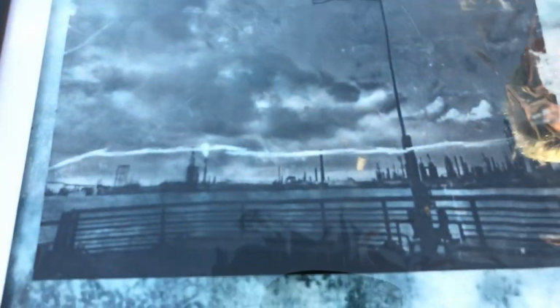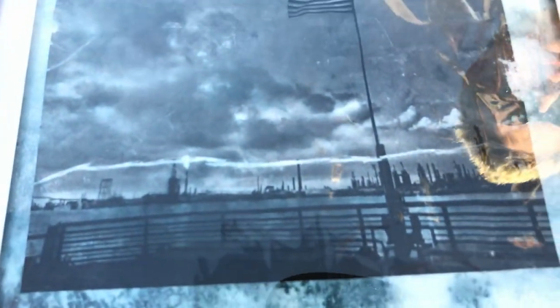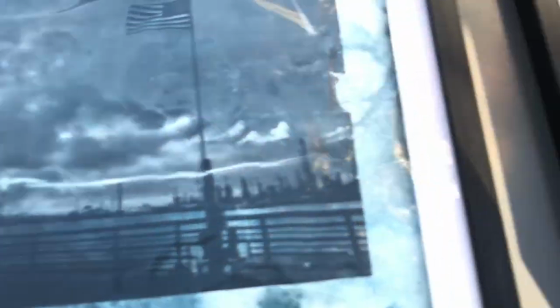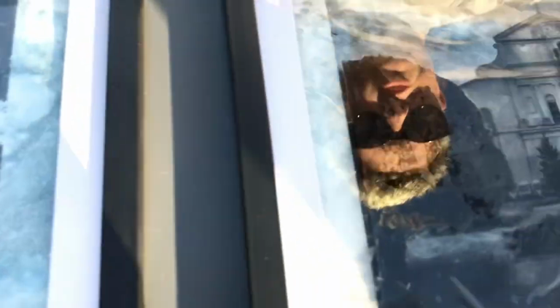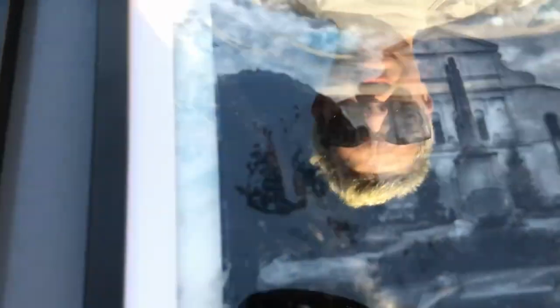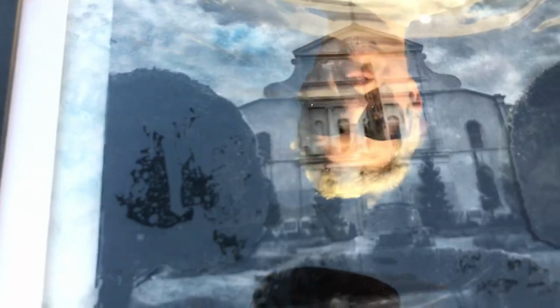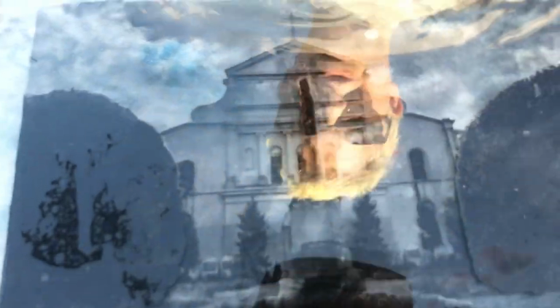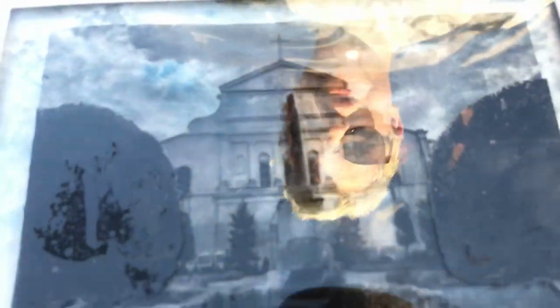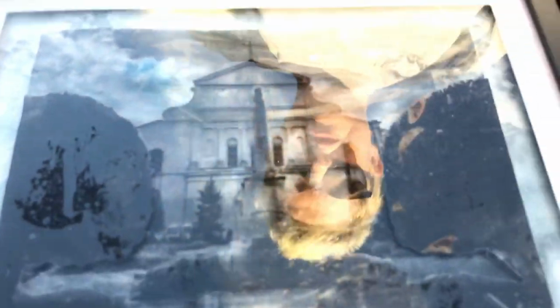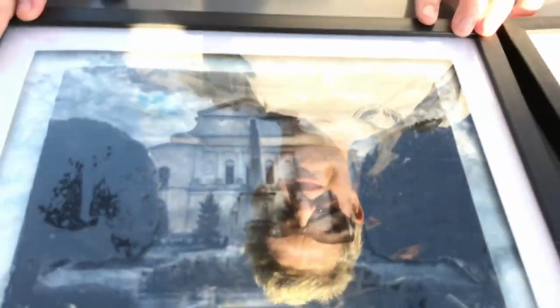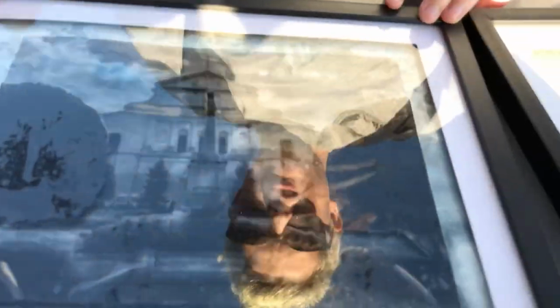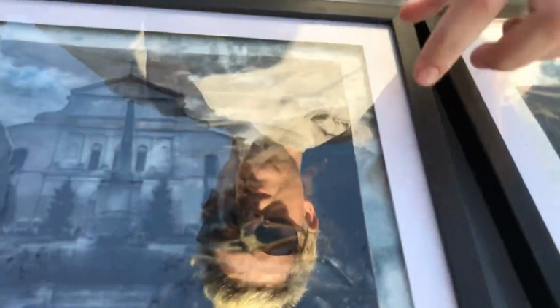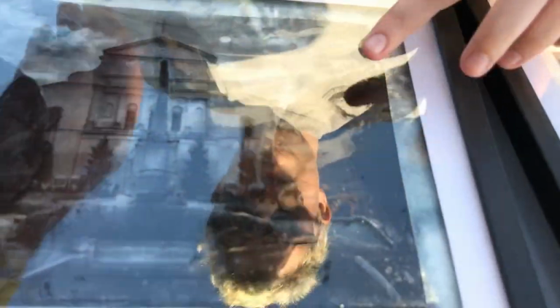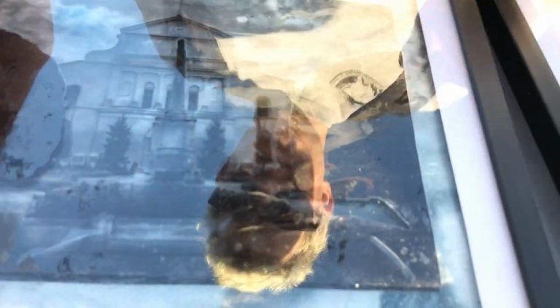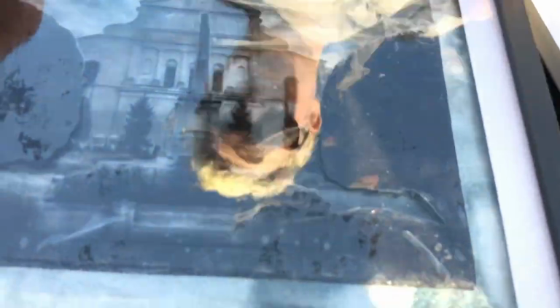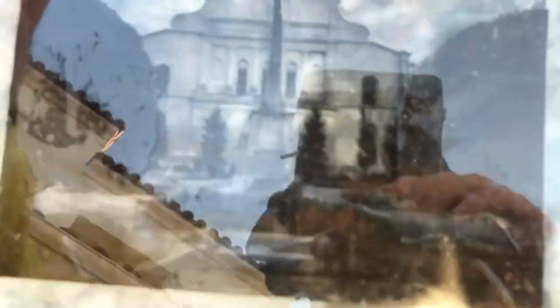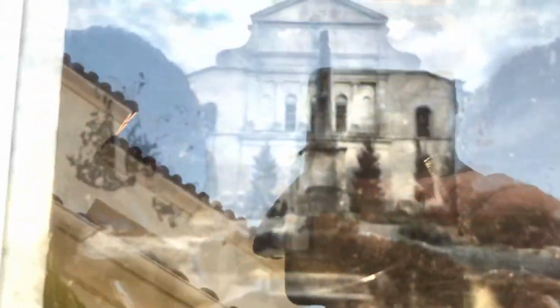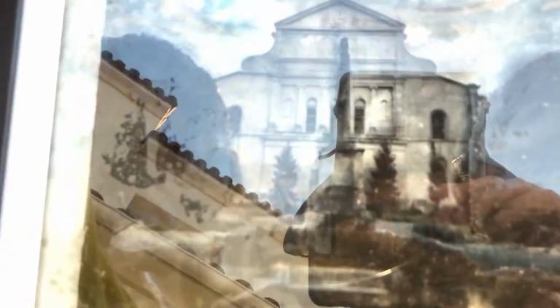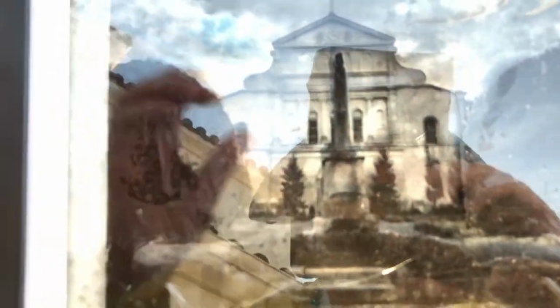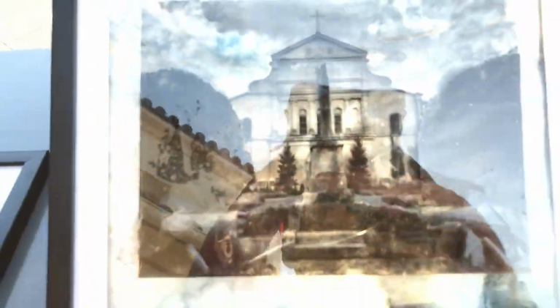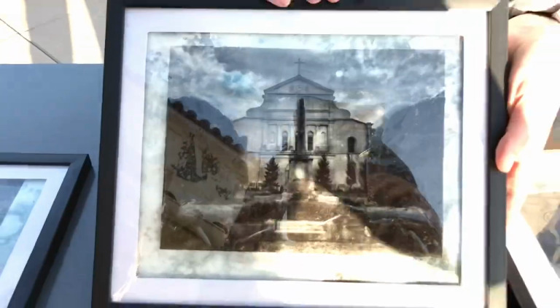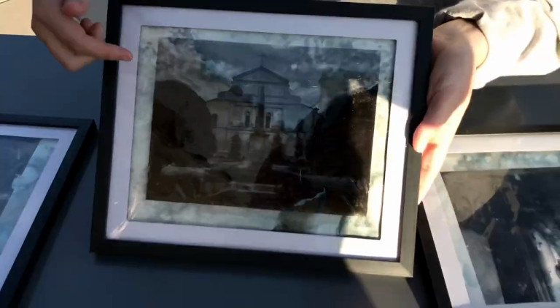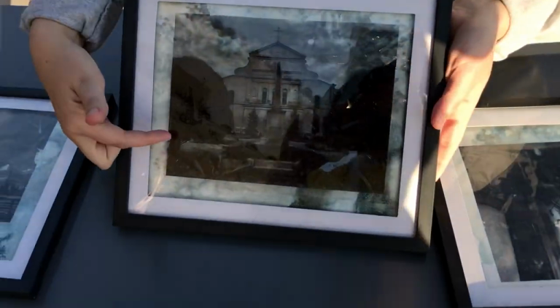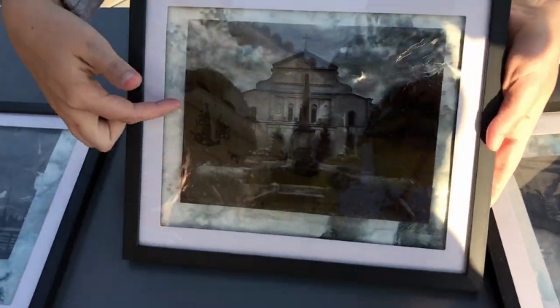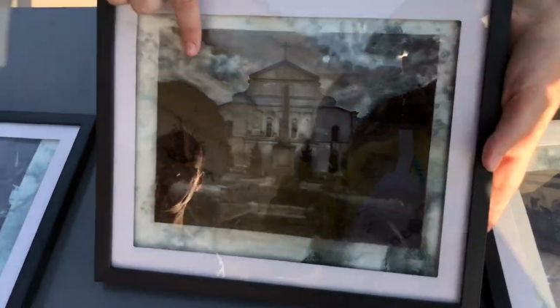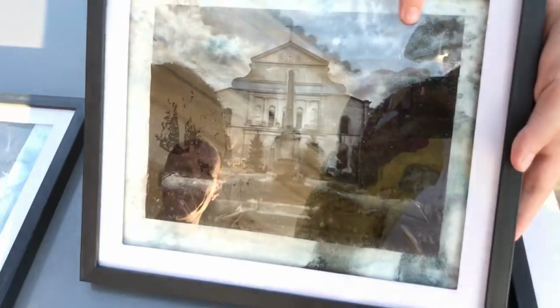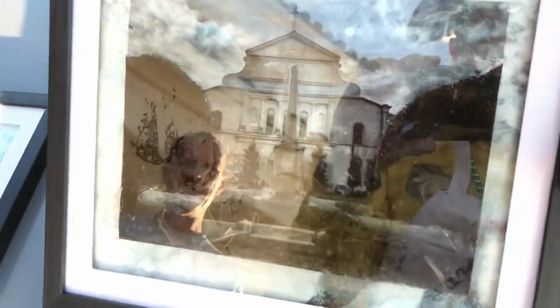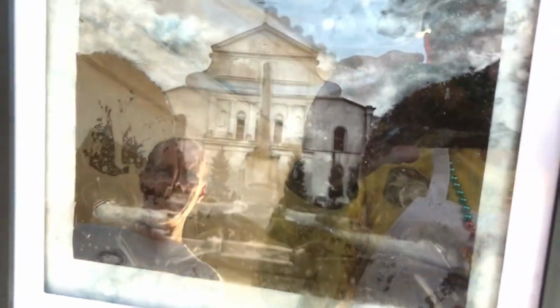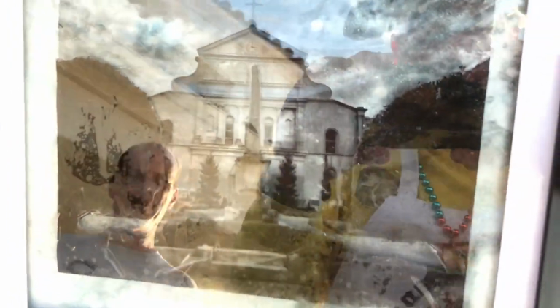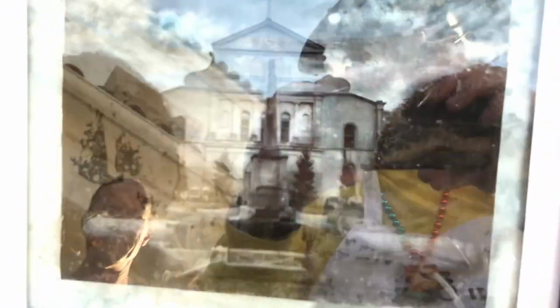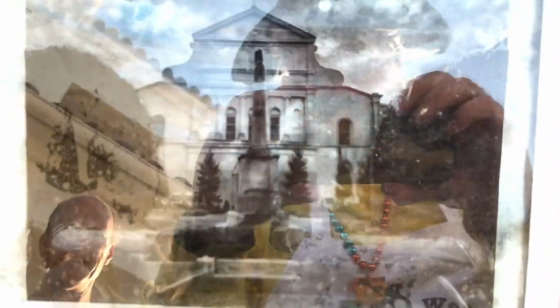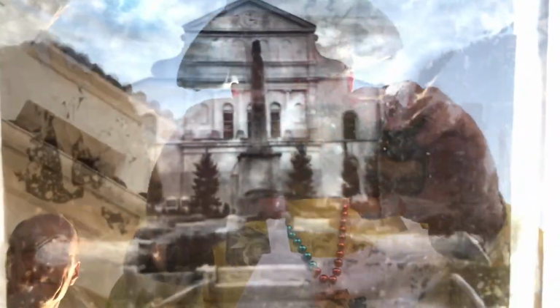This one is three-dimensional — it actually has multiple layers of photo transfers. Tilt it up quick. I see a reflection. There you go. Yeah, the foreground is closer here, the background is outlaid there.